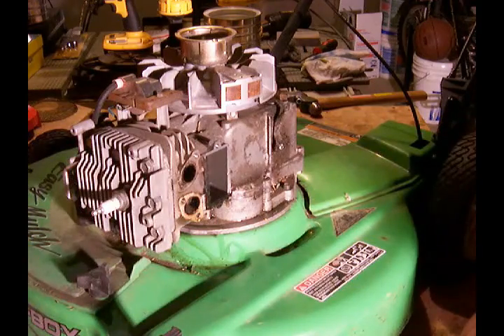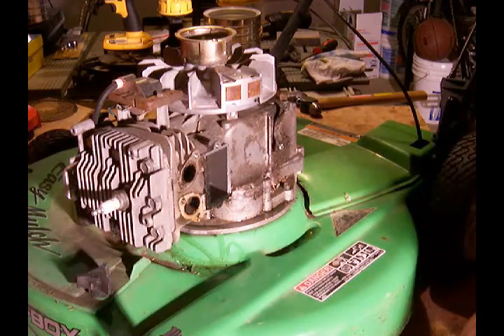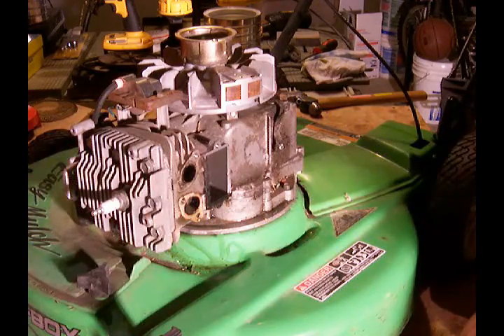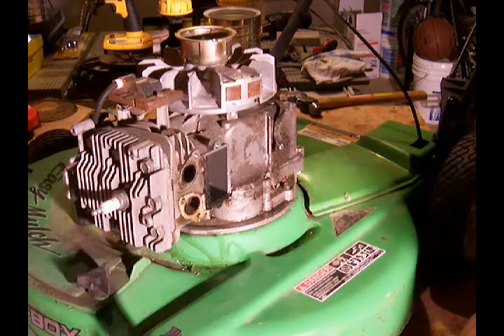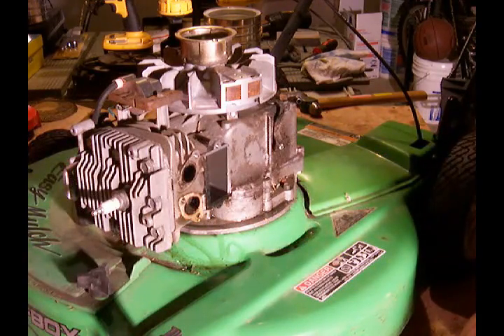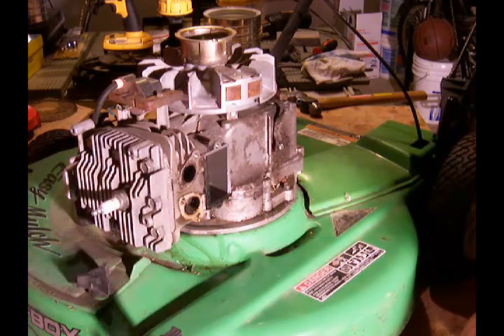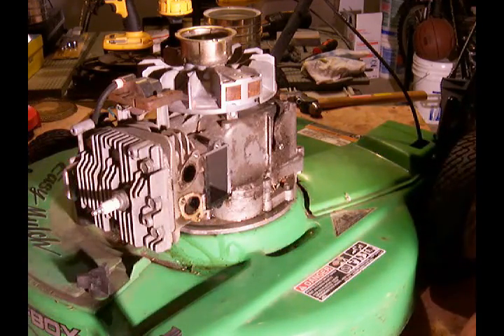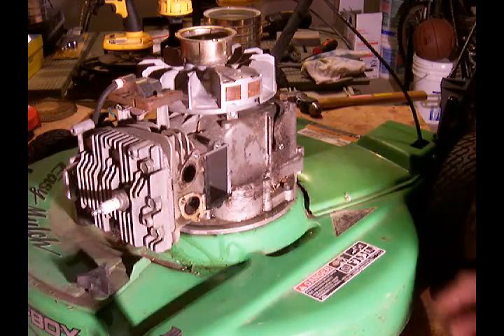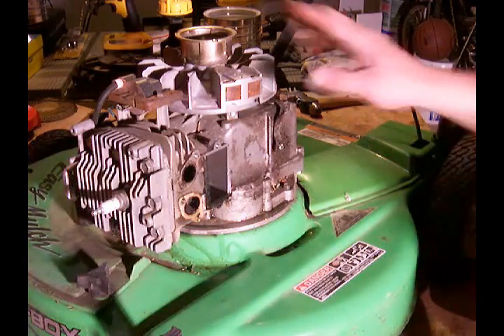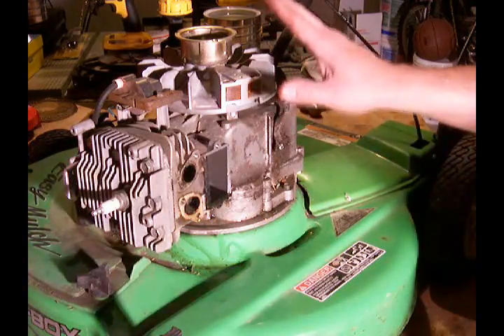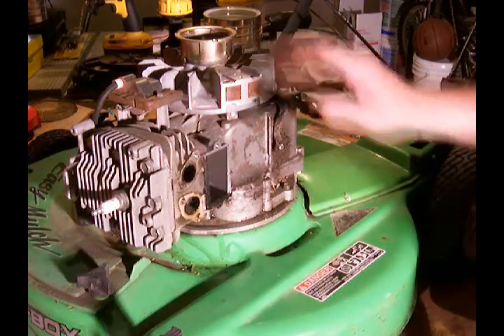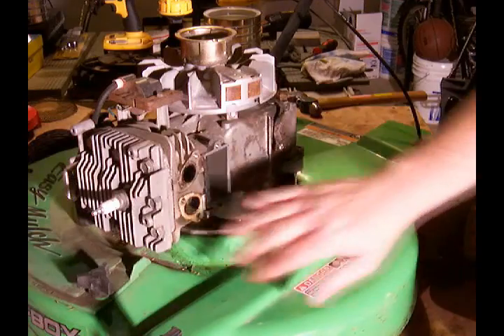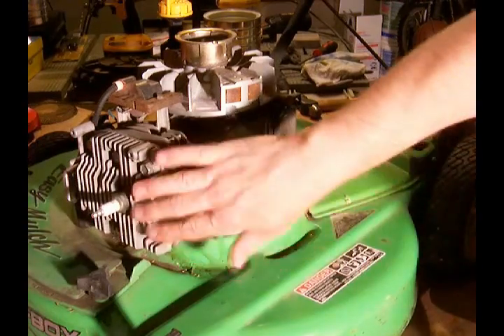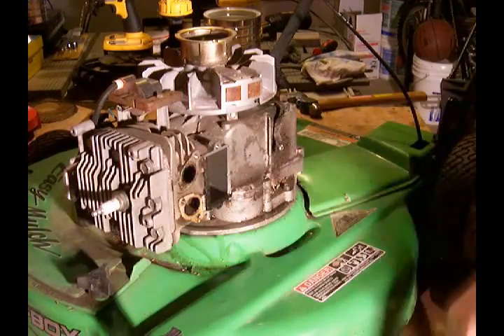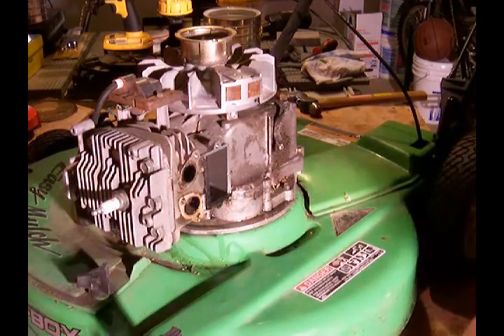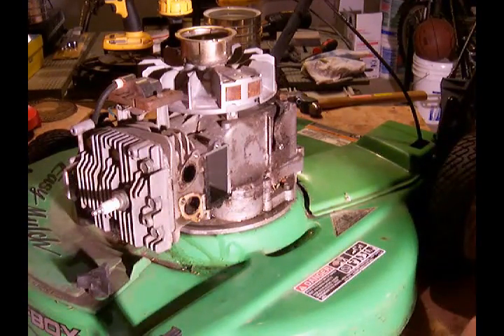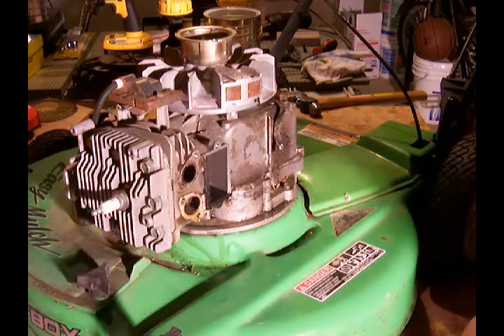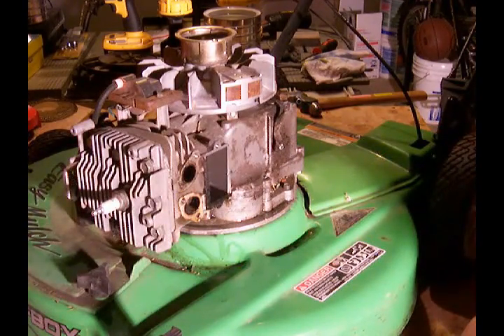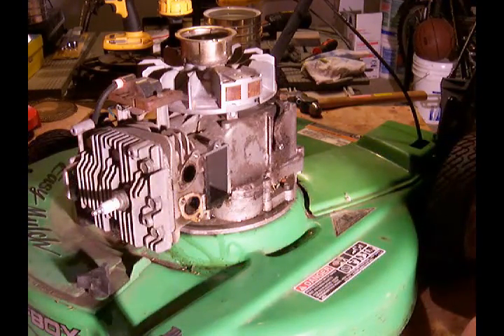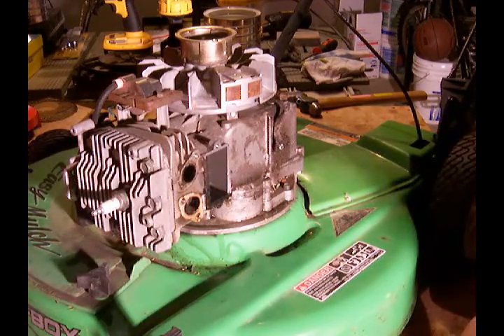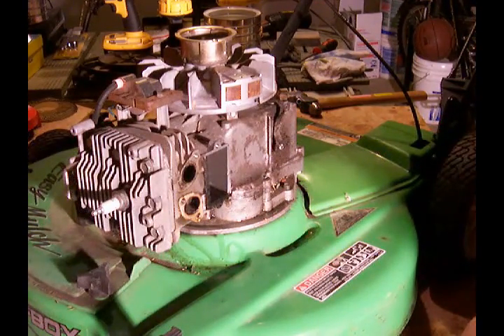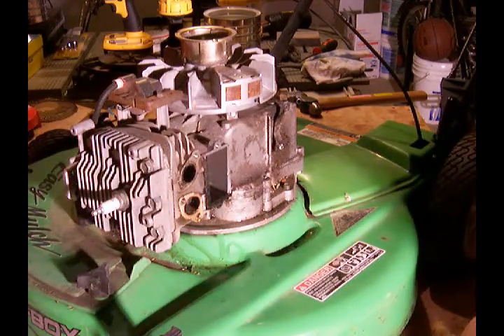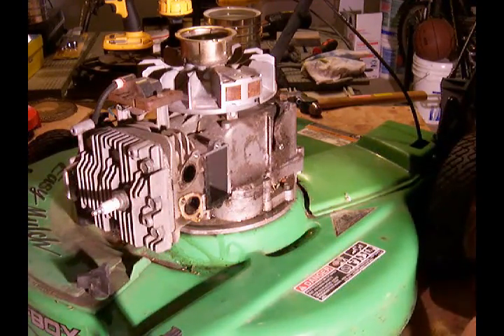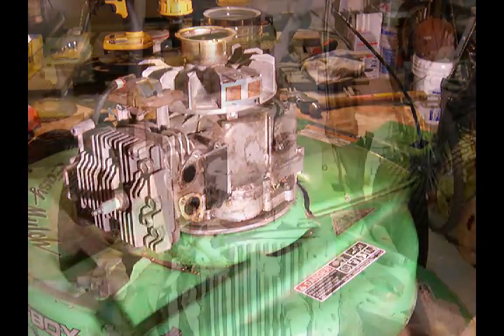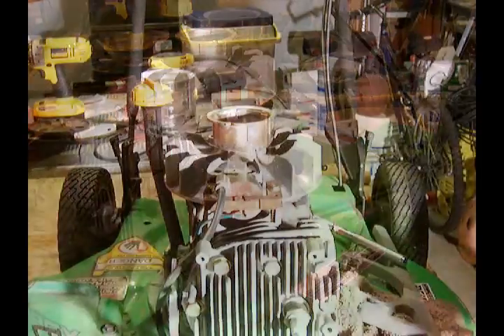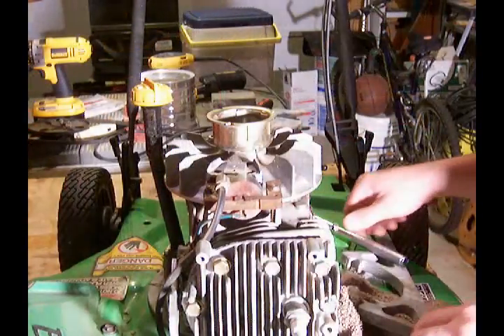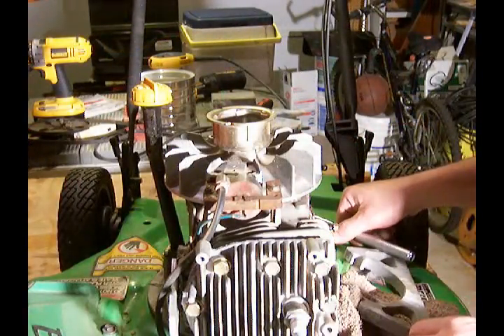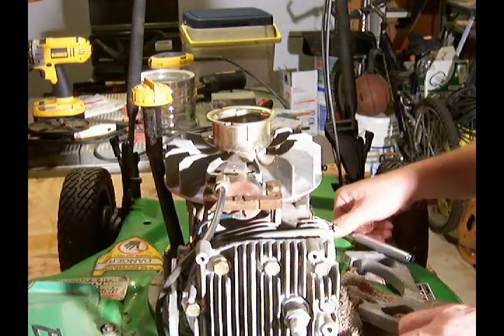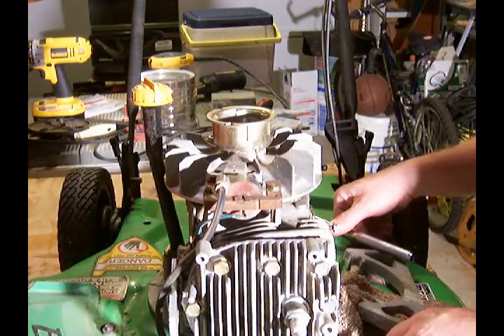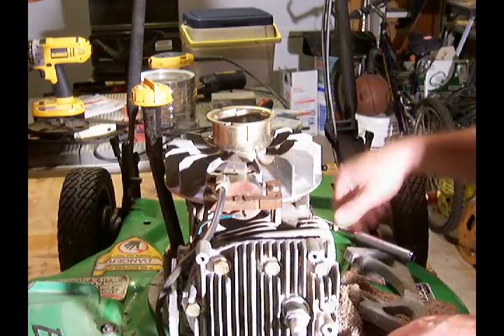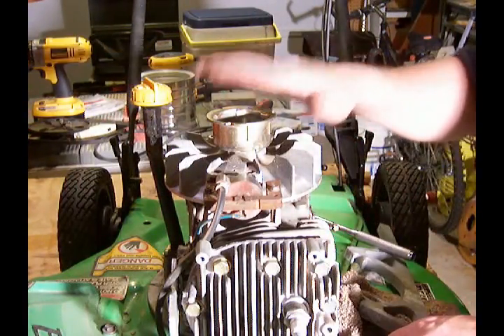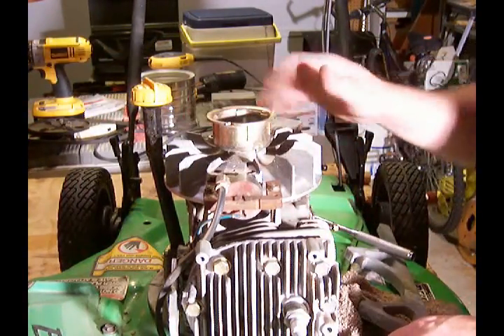Alright, now I think it's time to get serious. We'll start getting the flywheel off, and we'll even get the head off of this thing and see what the piston looks like. Time to remove the flywheel.